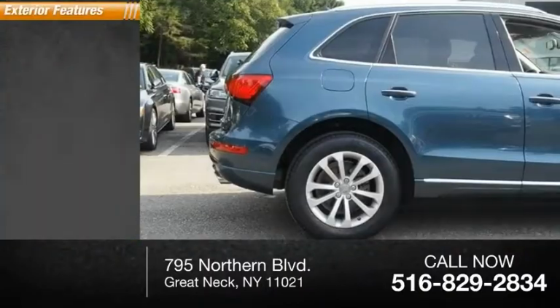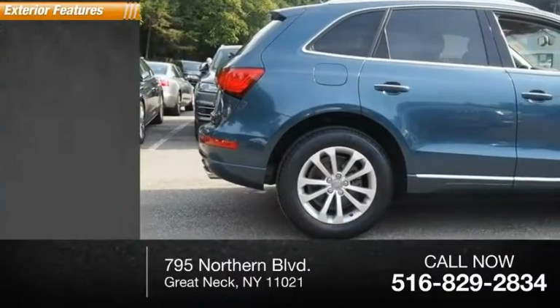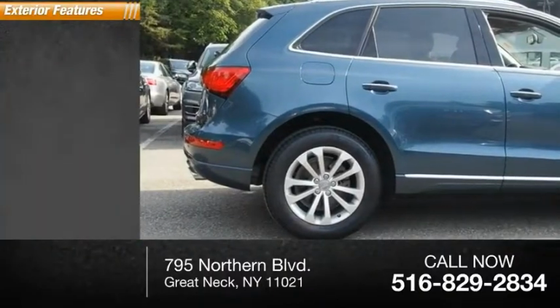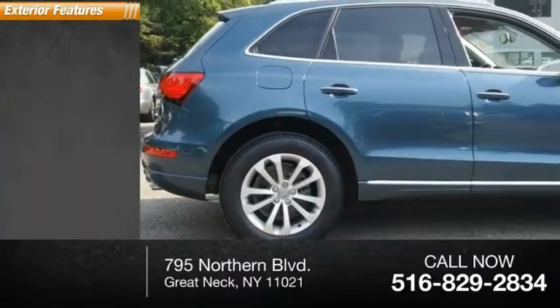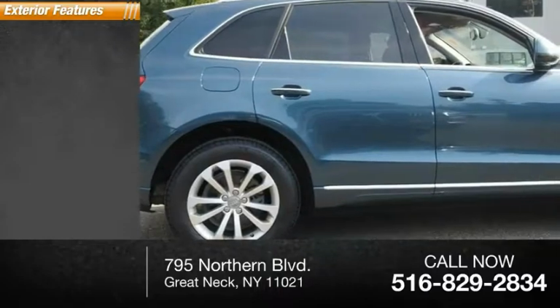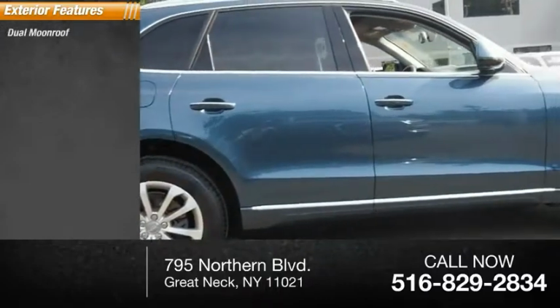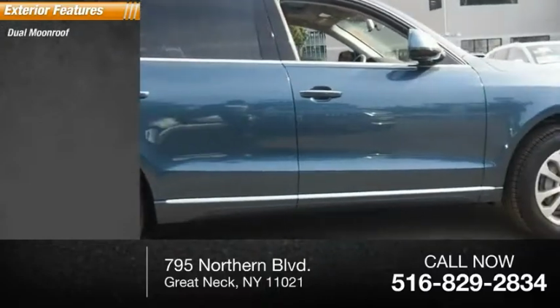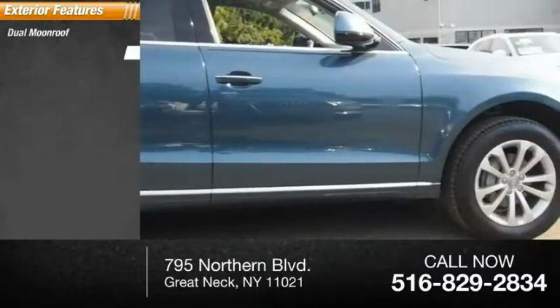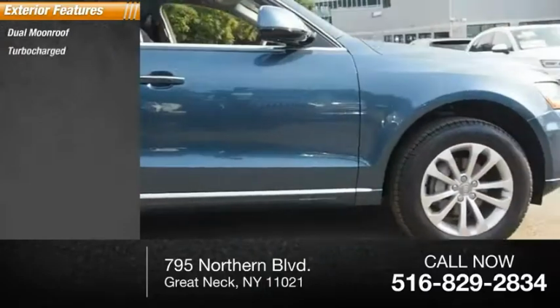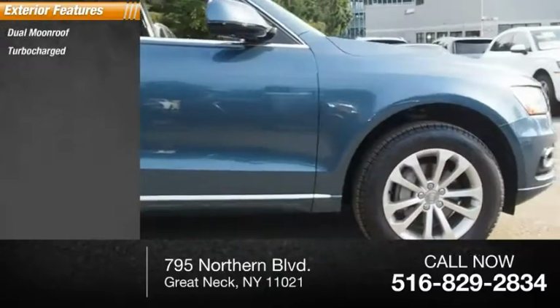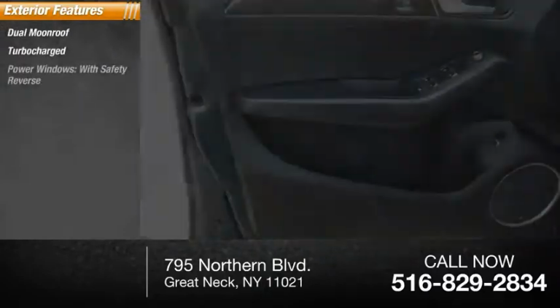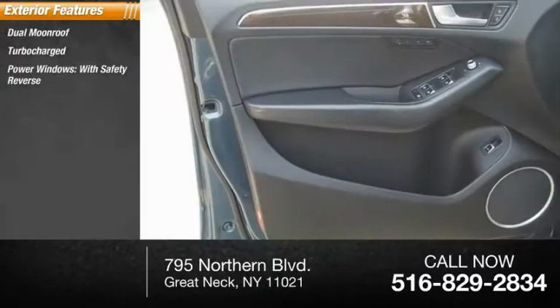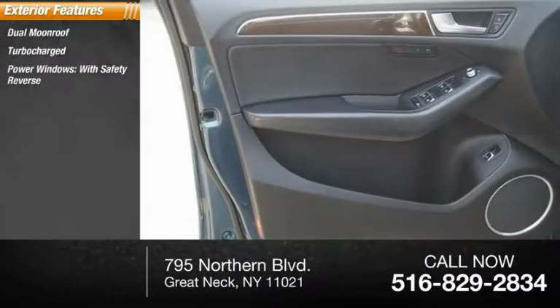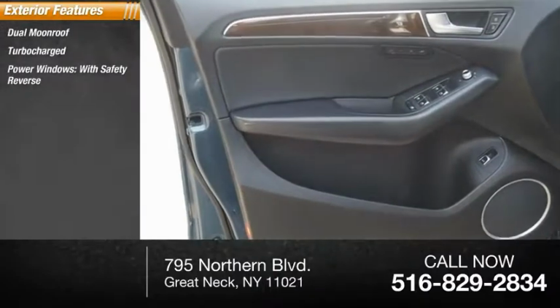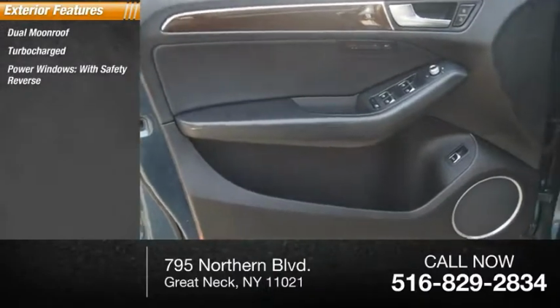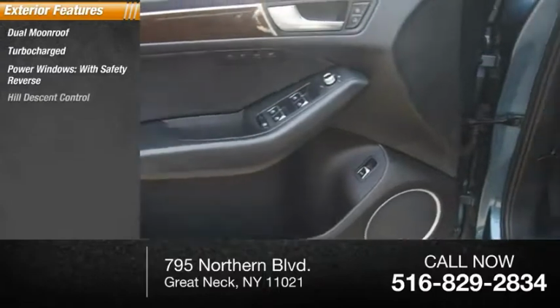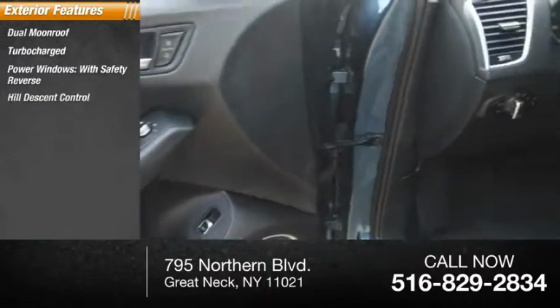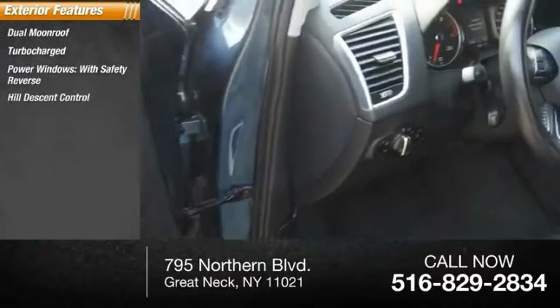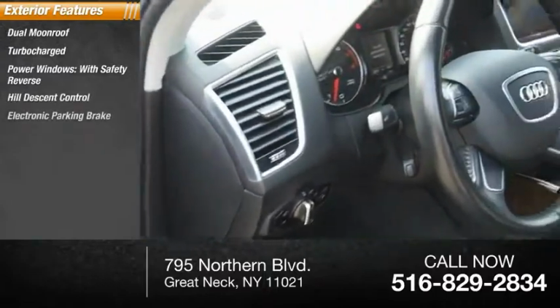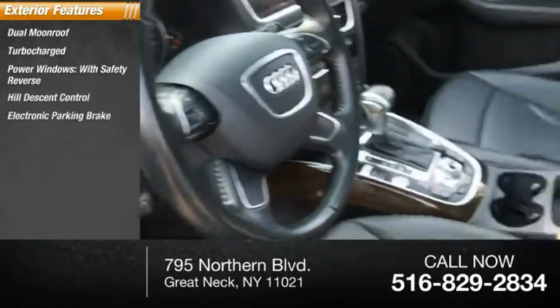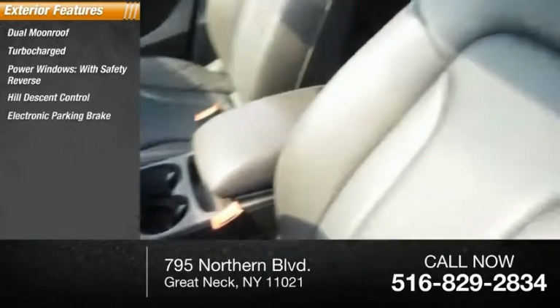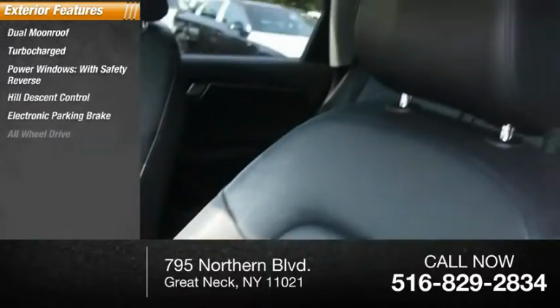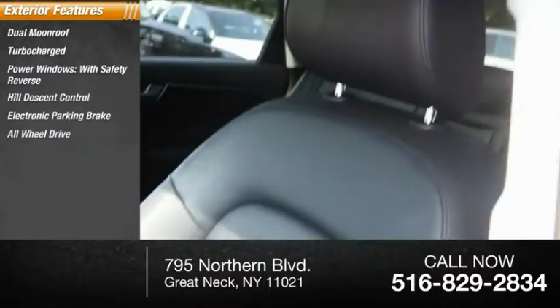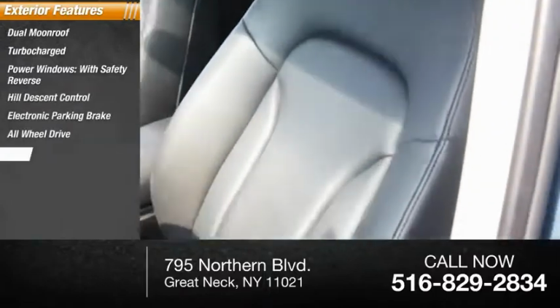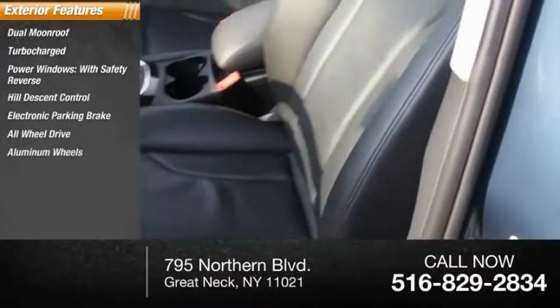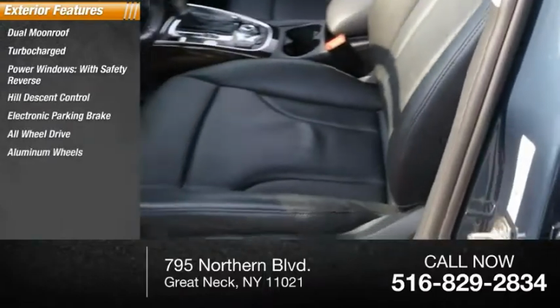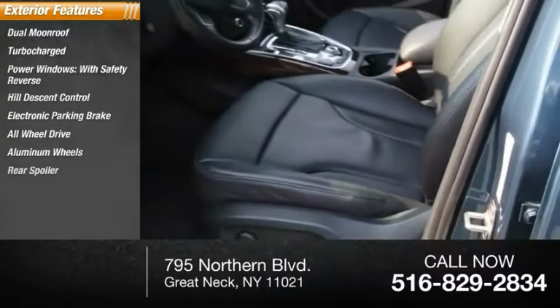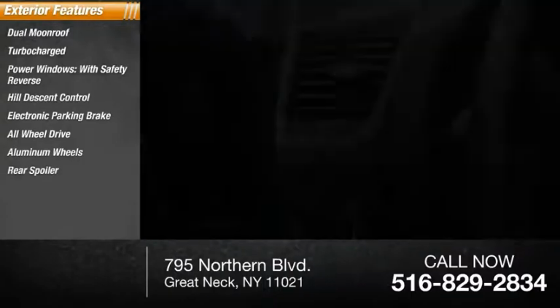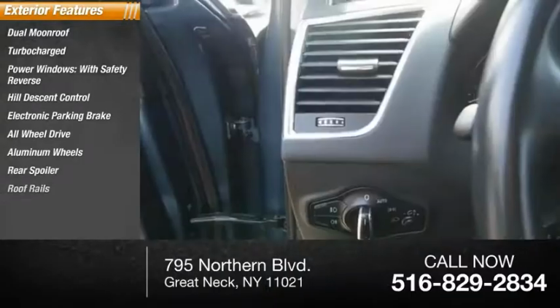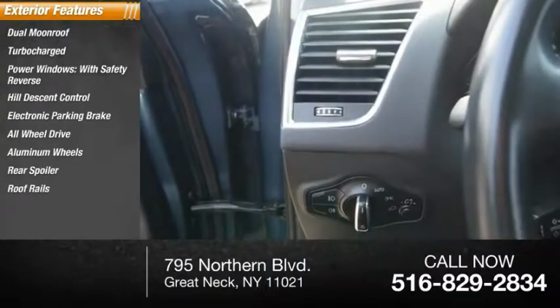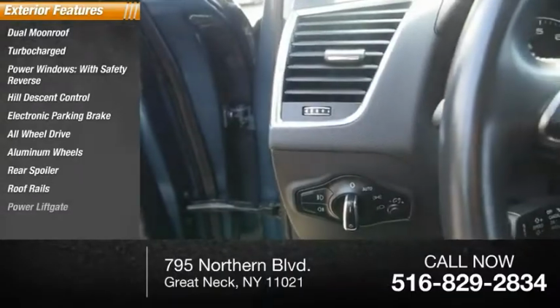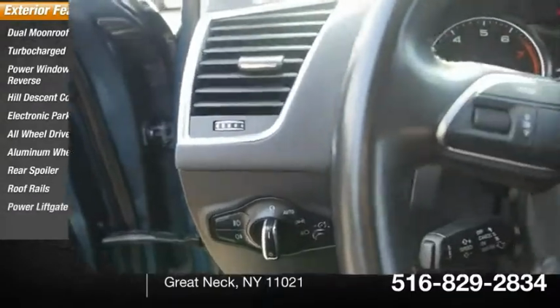Here are some of this vehicle's great options: dual moonroof, turbocharged, power windows with safety reverse, hill descent control, electronic parking brake, all-wheel drive, aluminum wheels, rear spoiler, roof rails, and power liftgate.